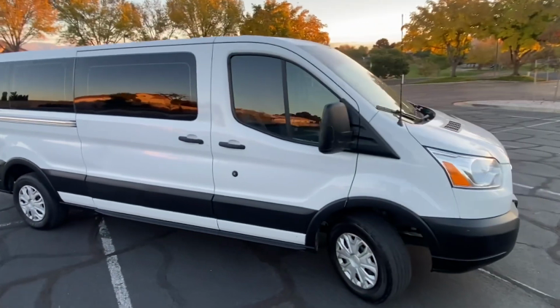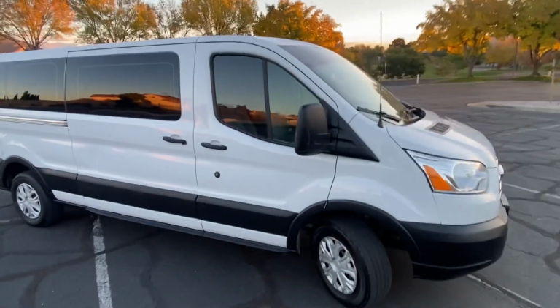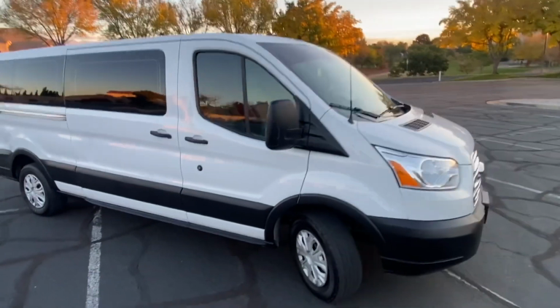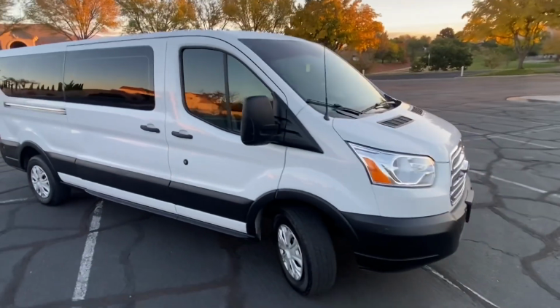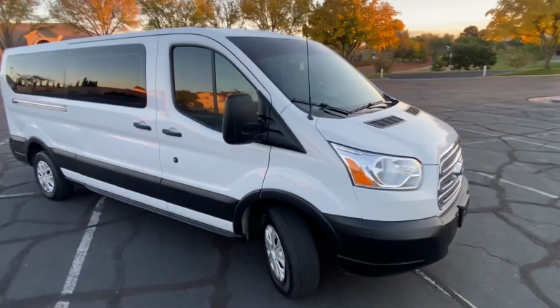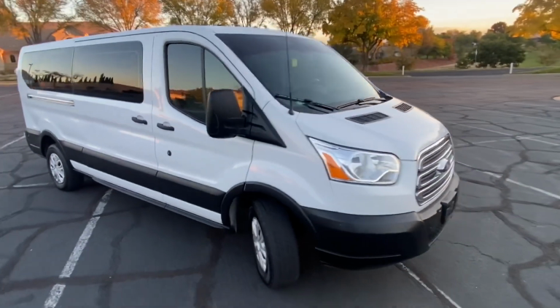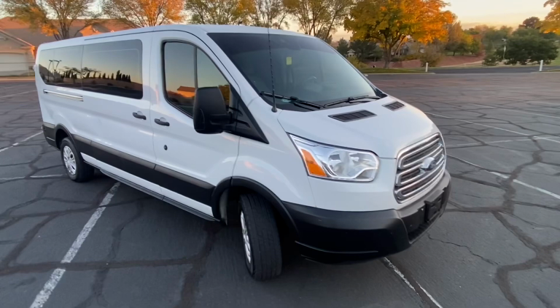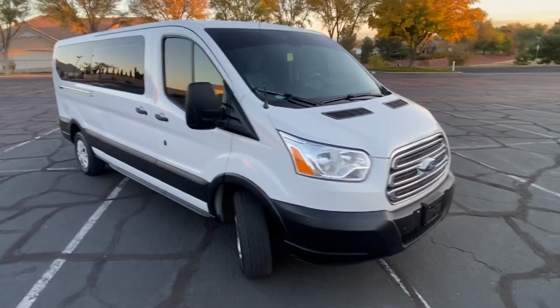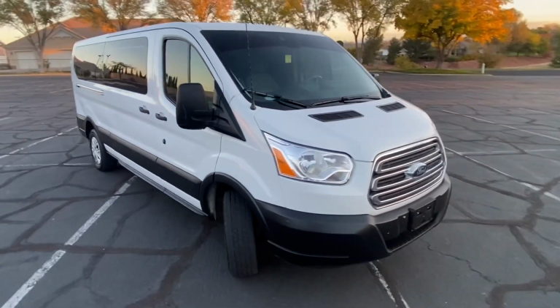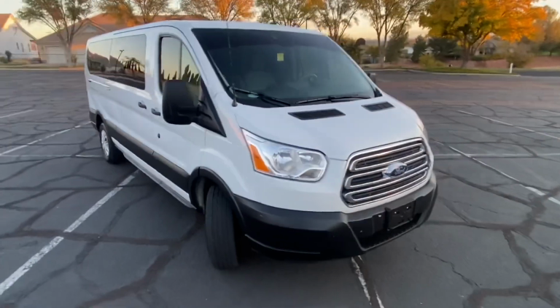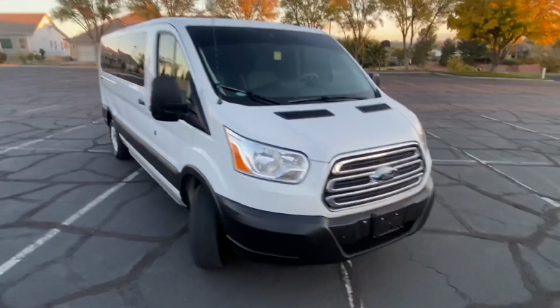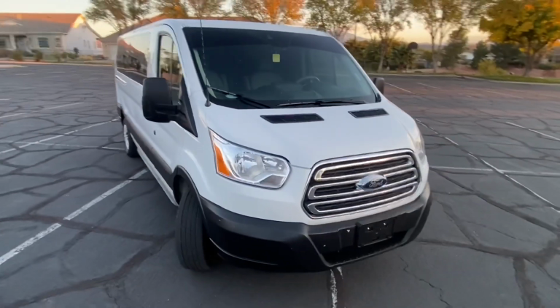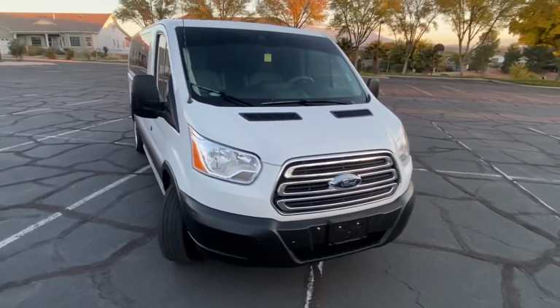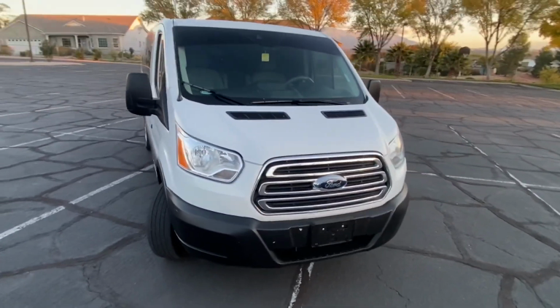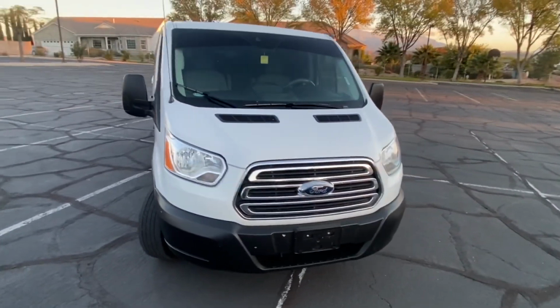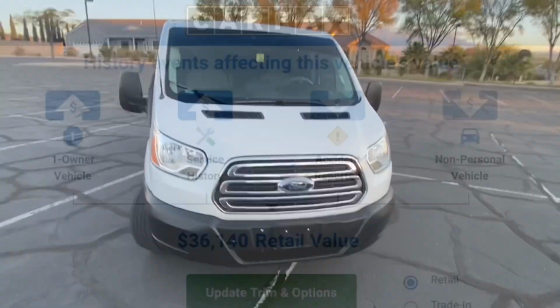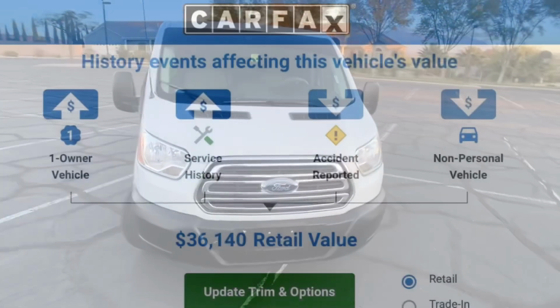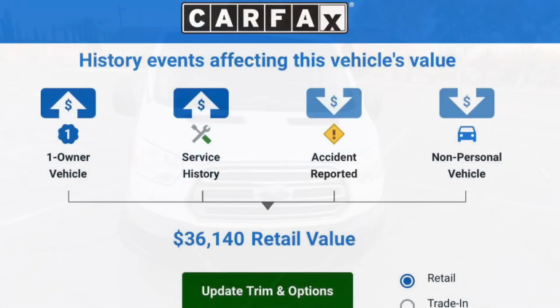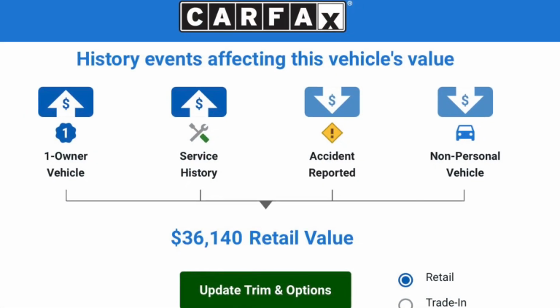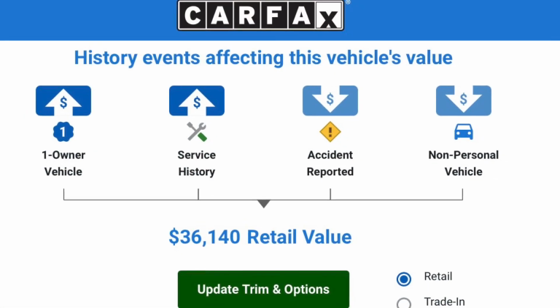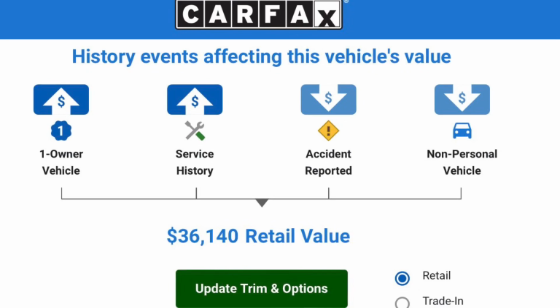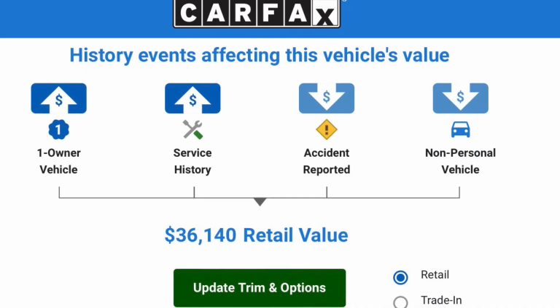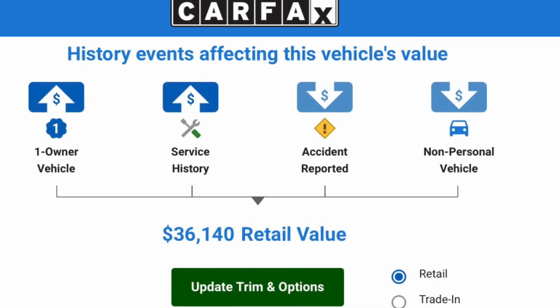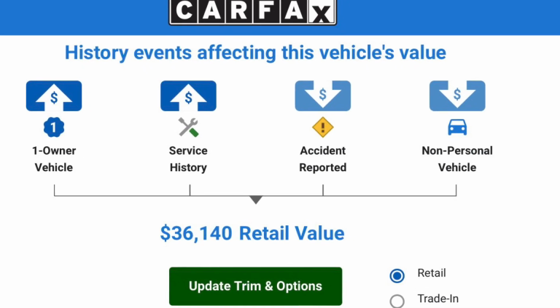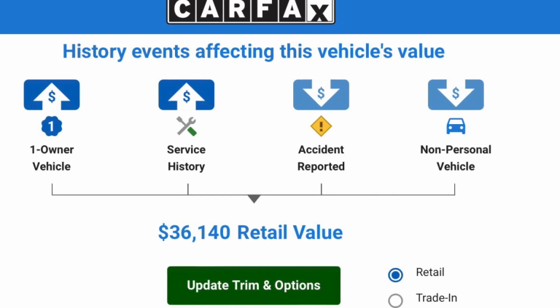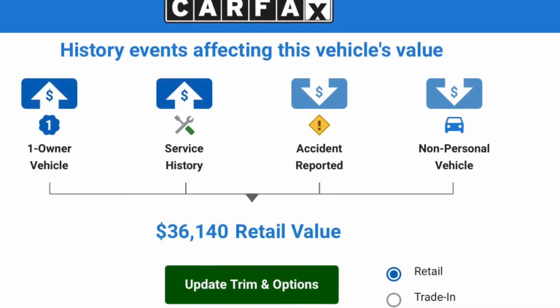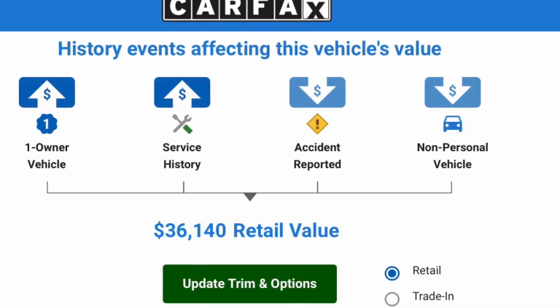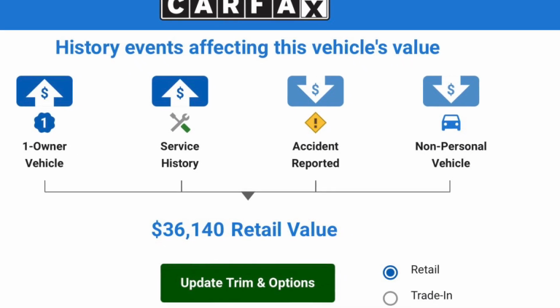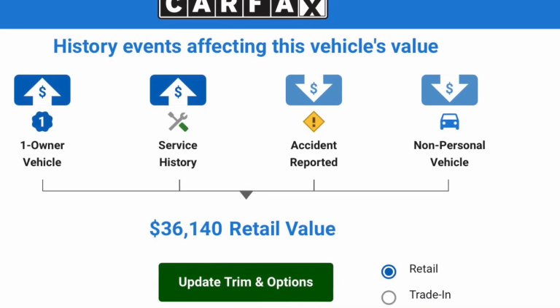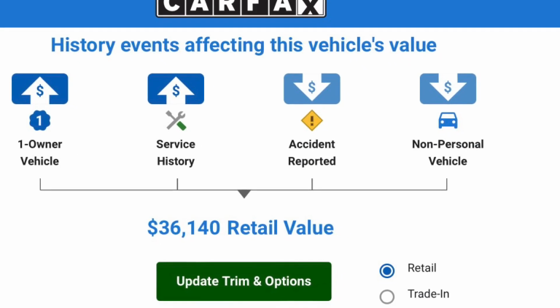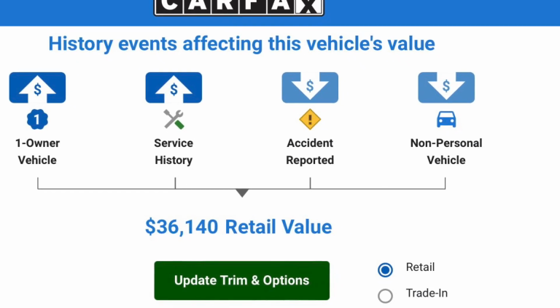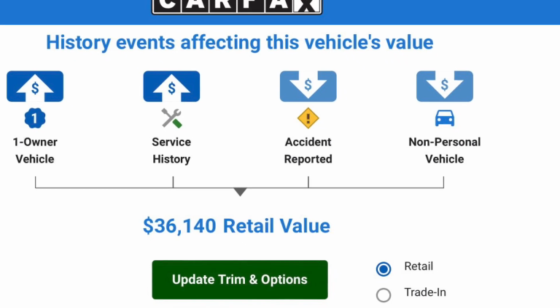The mileage is in the 90,000 range — low 90s, like 93,000. This vehicle has a clean title, and Carfax values it at around $36,000.